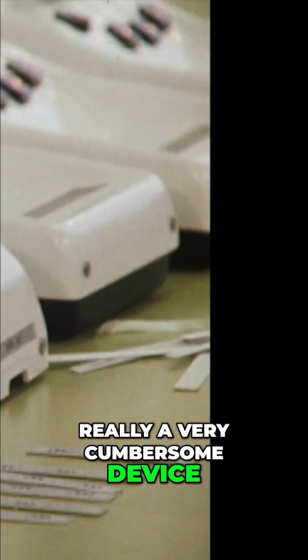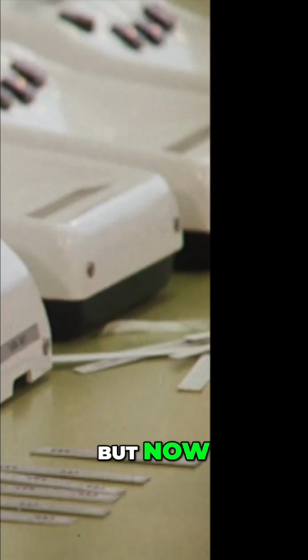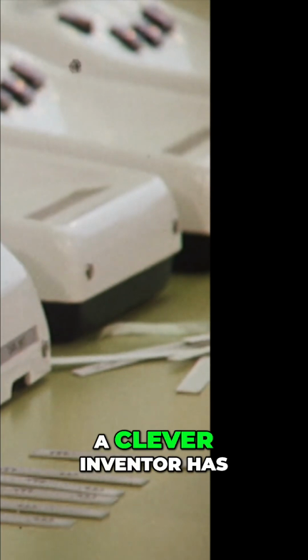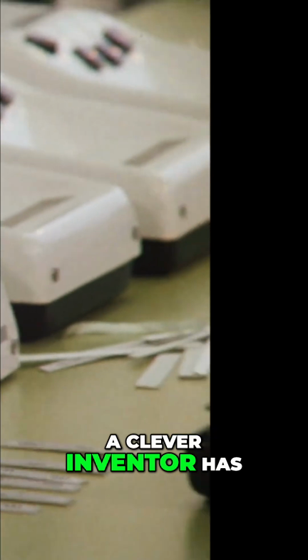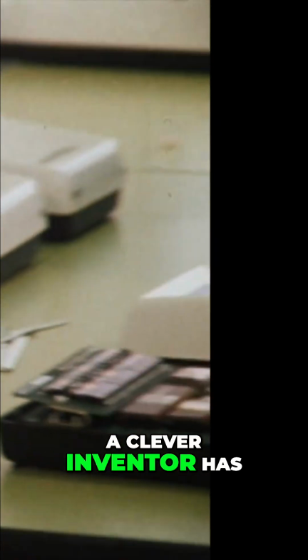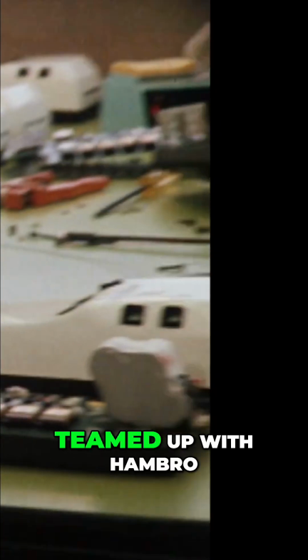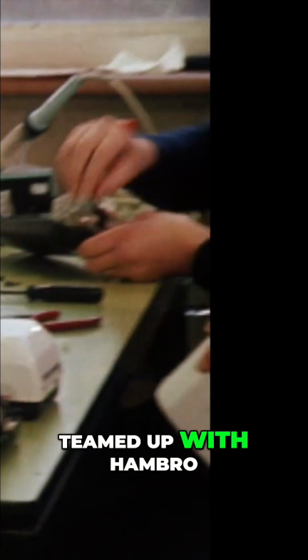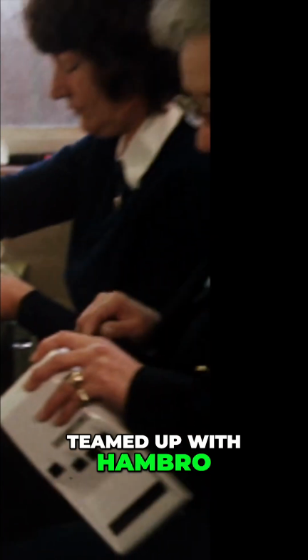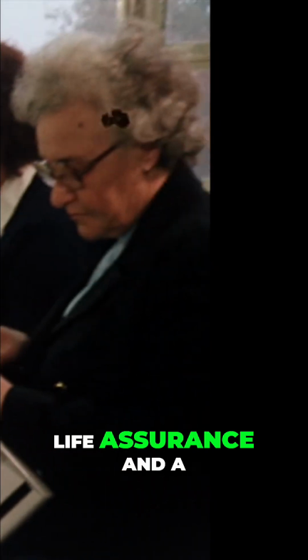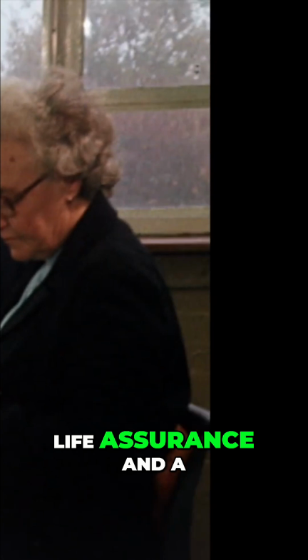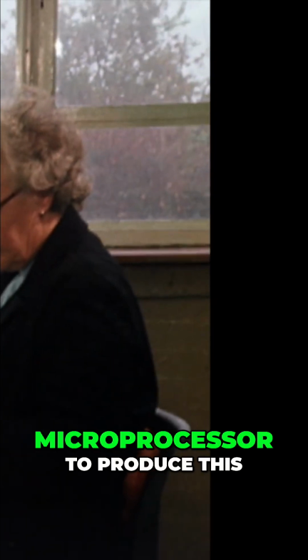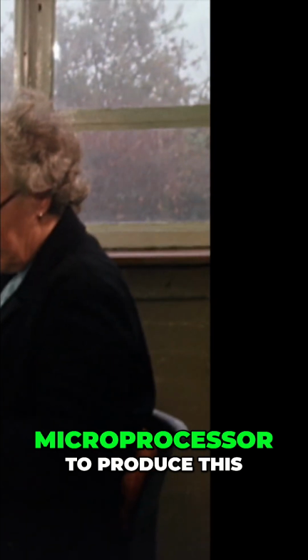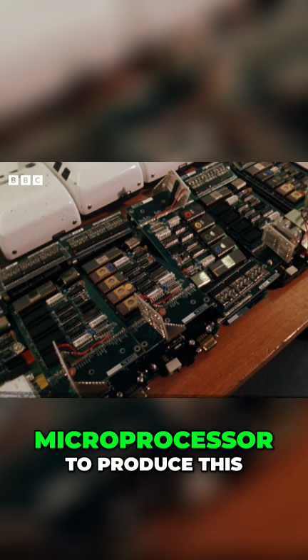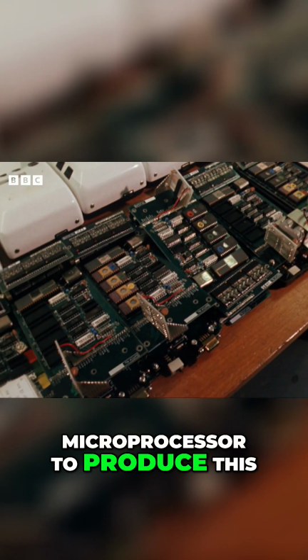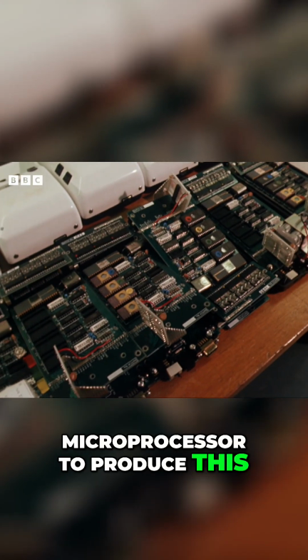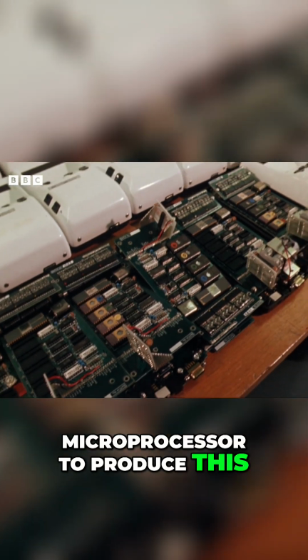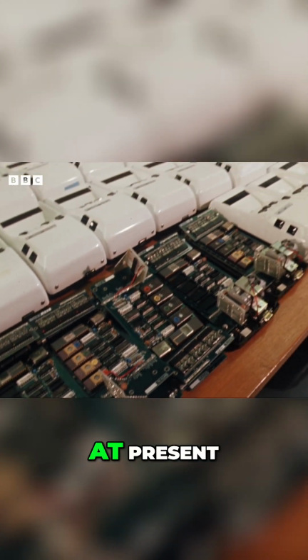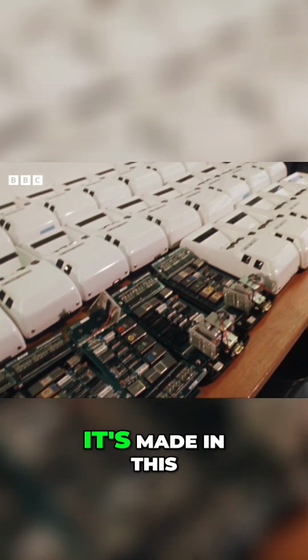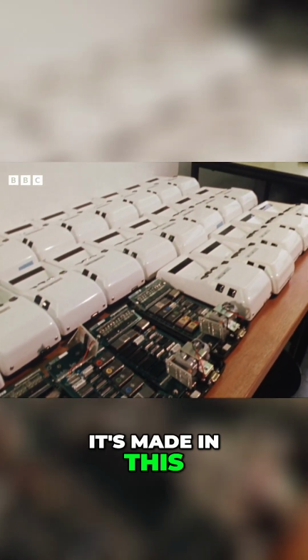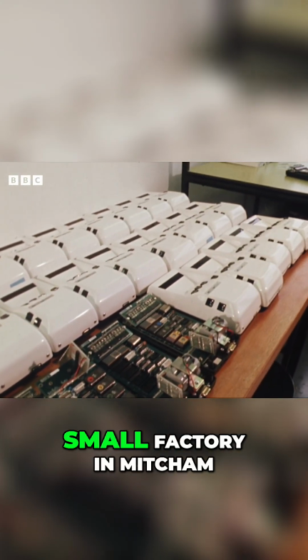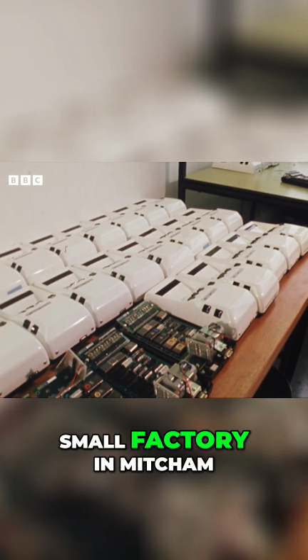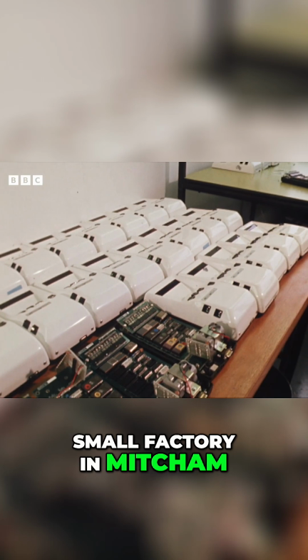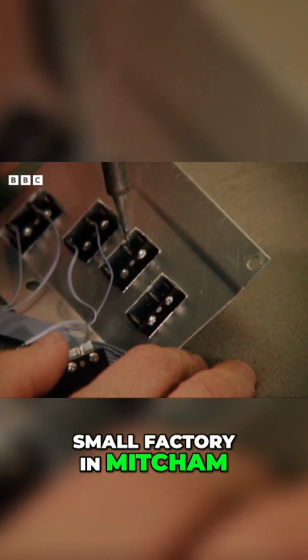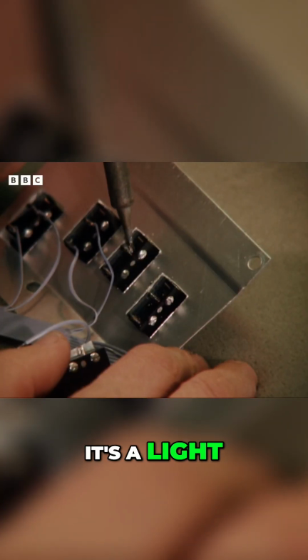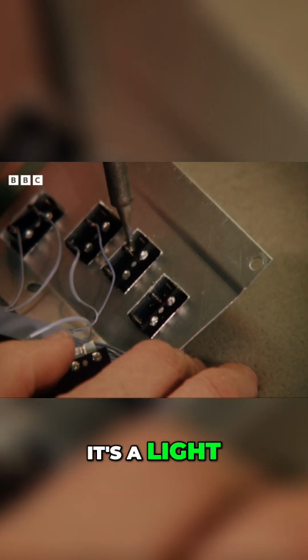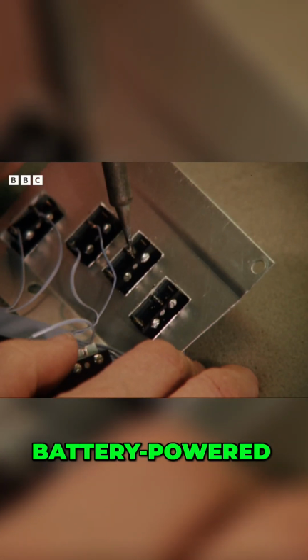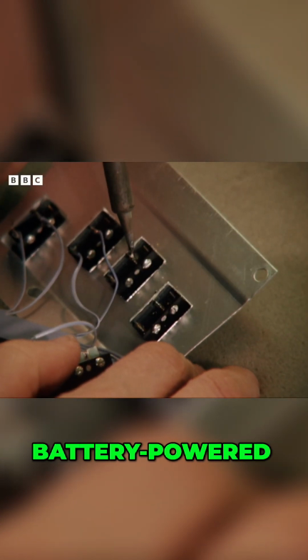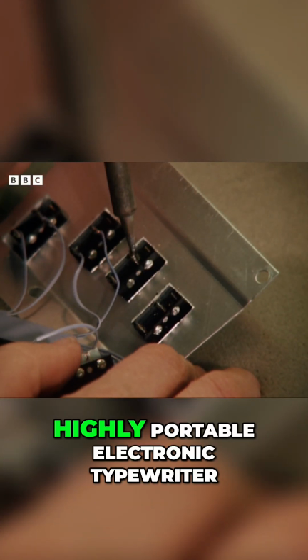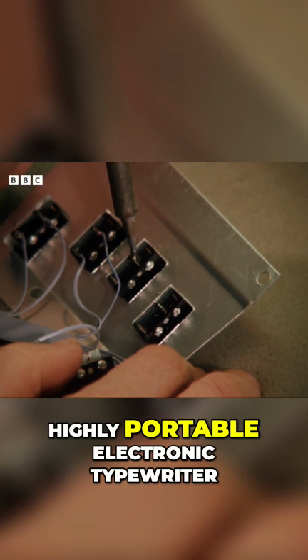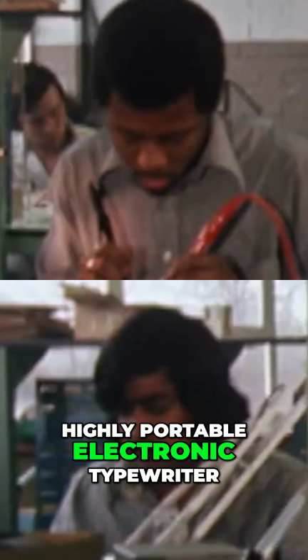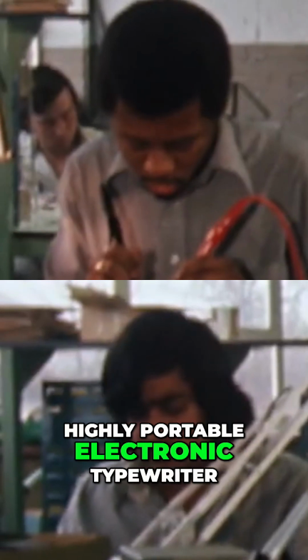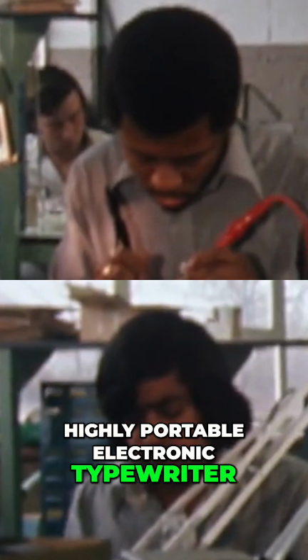But now a clever inventor has teamed up with Hambro Life Assurance and a microprocessor to produce this. At present, it's made in this small factory in Mitcham. It's a light, battery-powered, highly portable electronic typewriter.